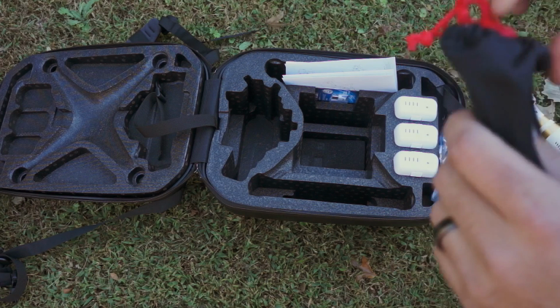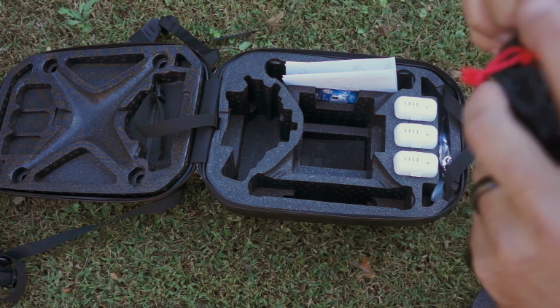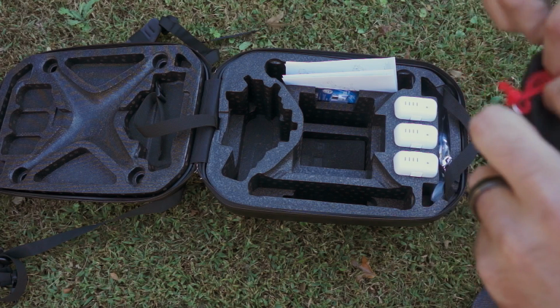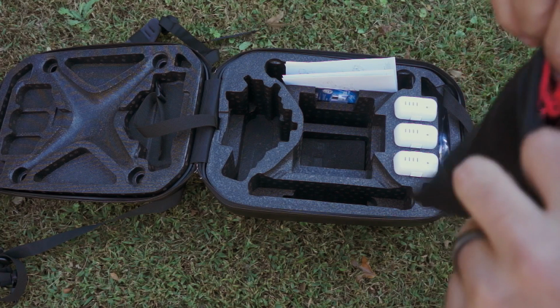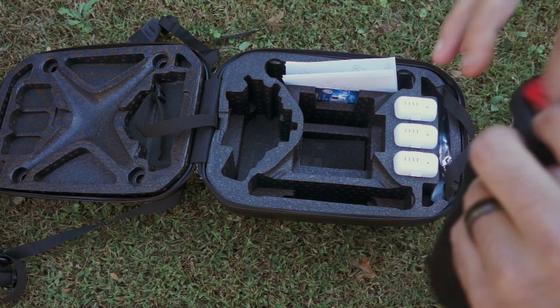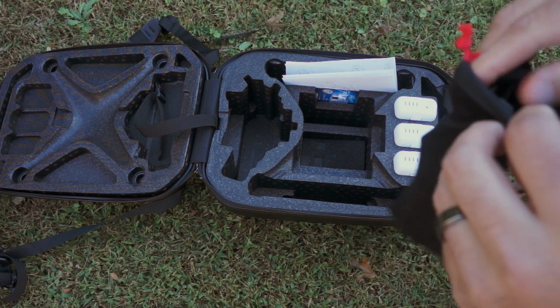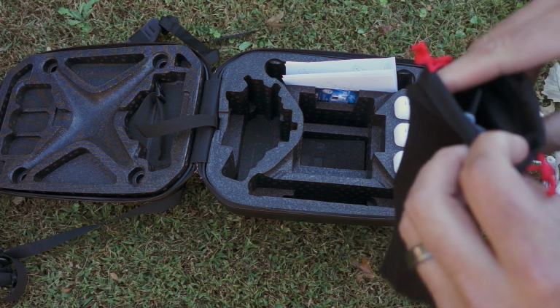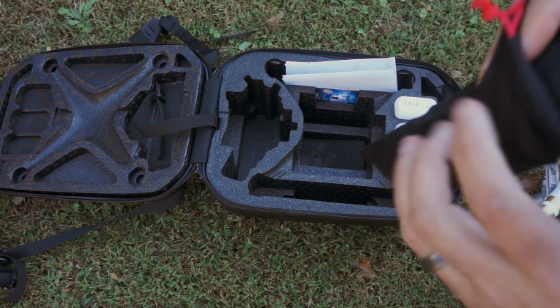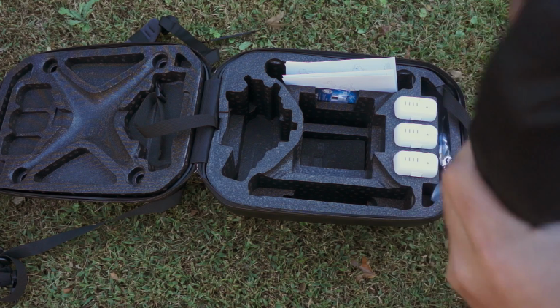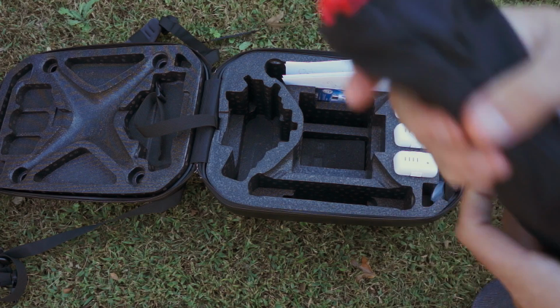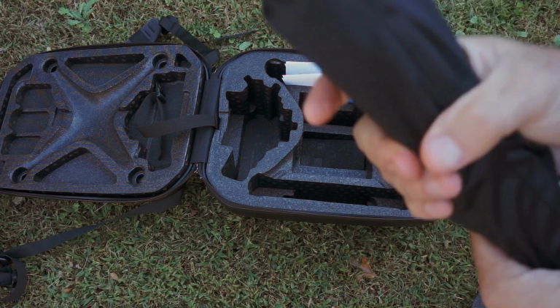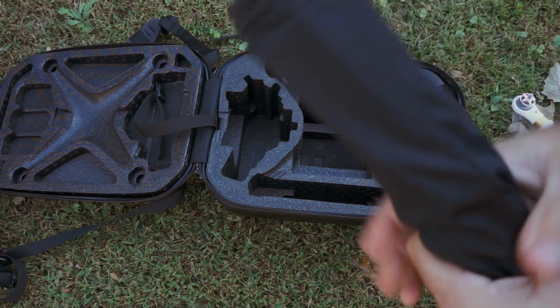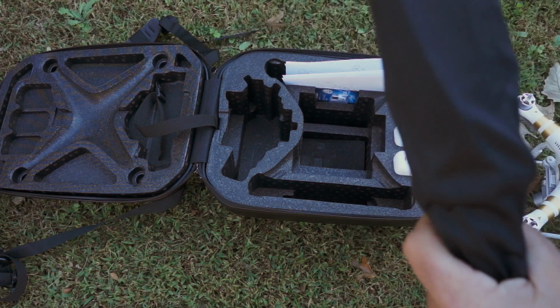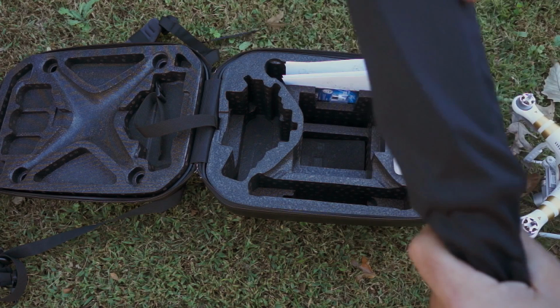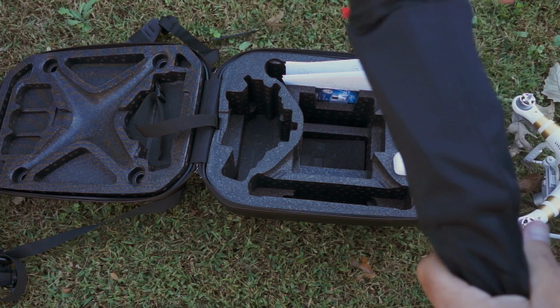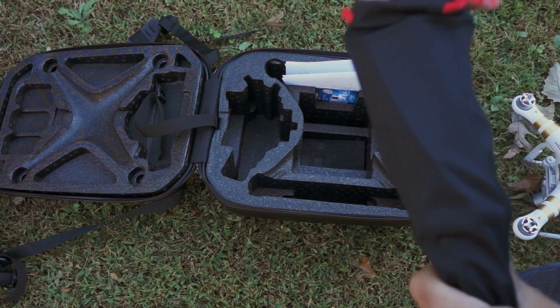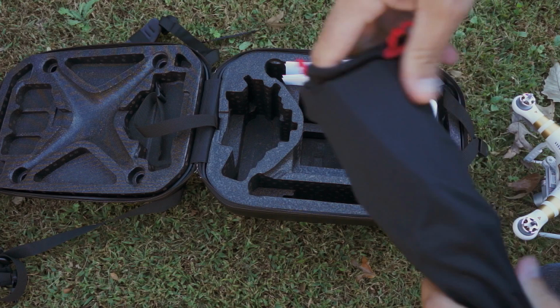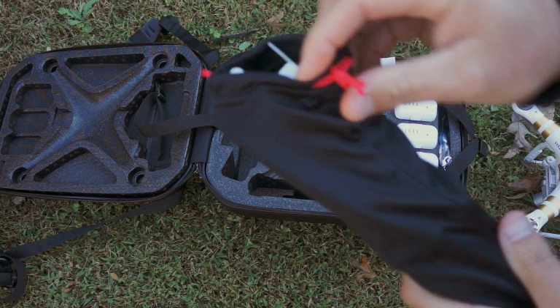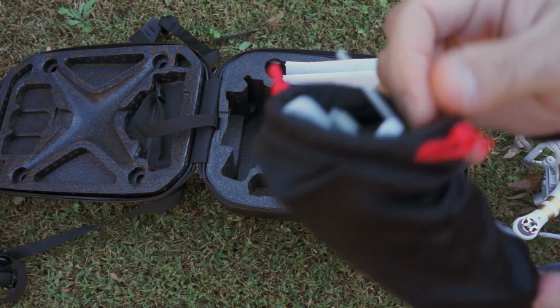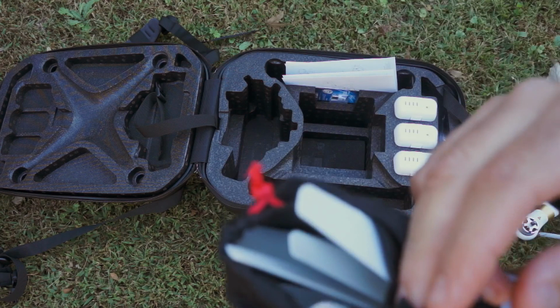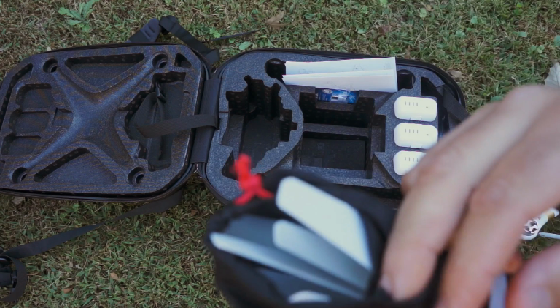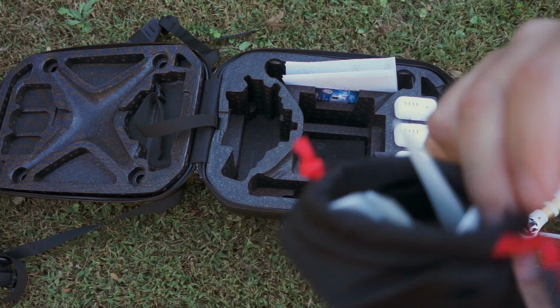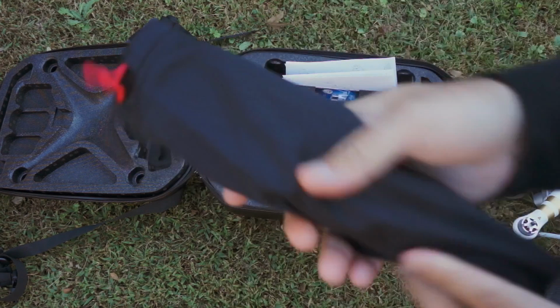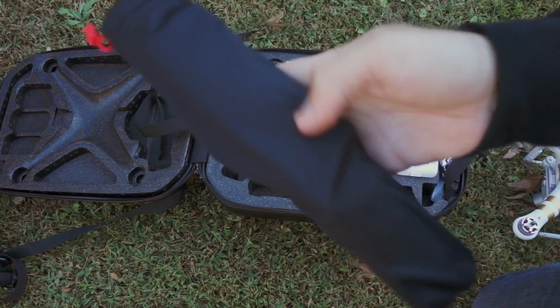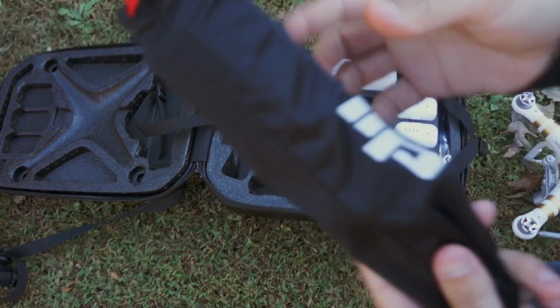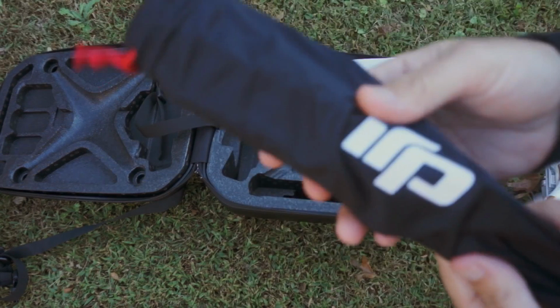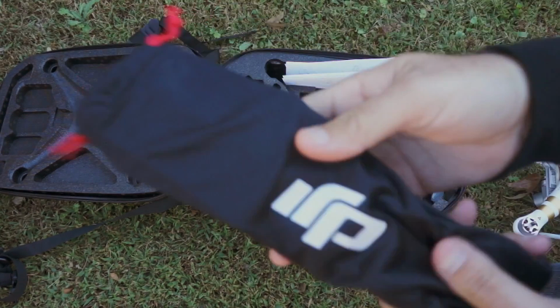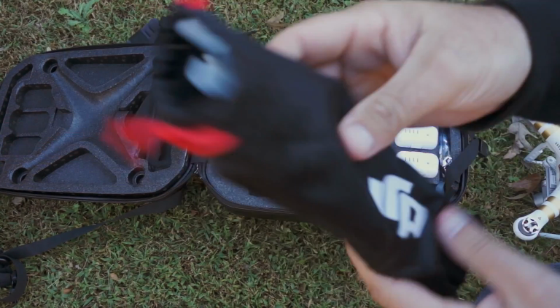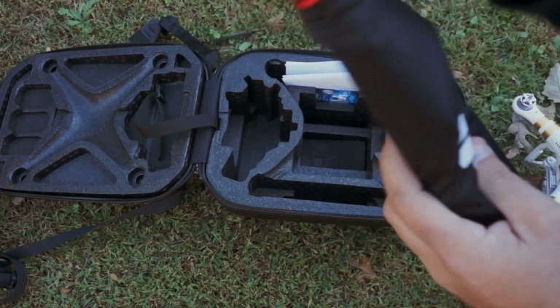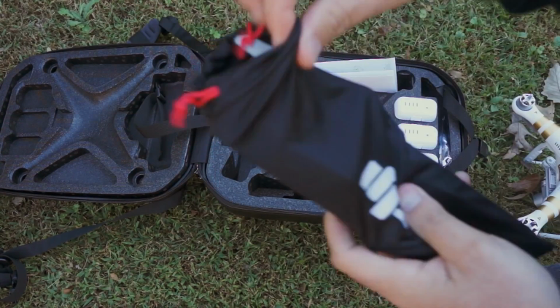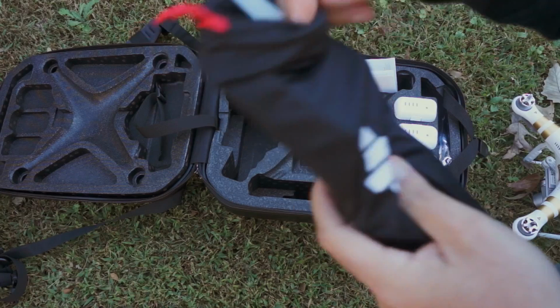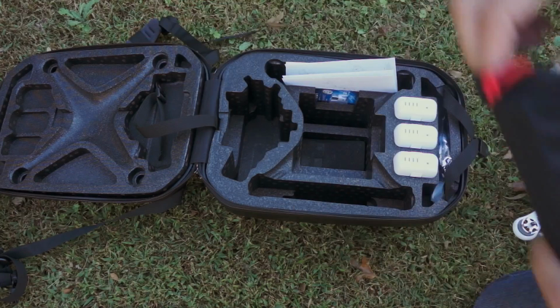I already downloaded their app and I'll have my phone ready. You get two sets of props — there are eight props in here in this nice little carry bag. So we're good to go.